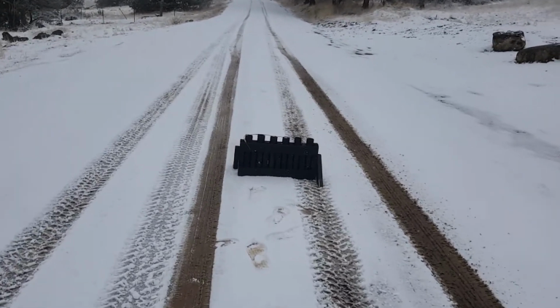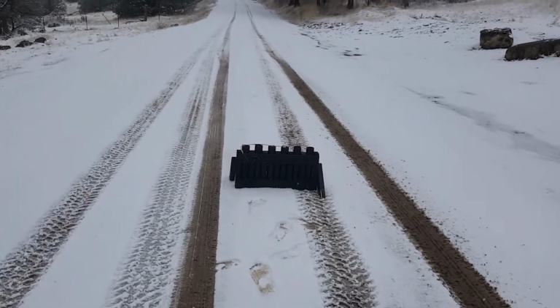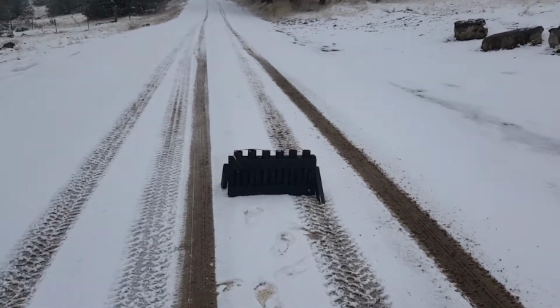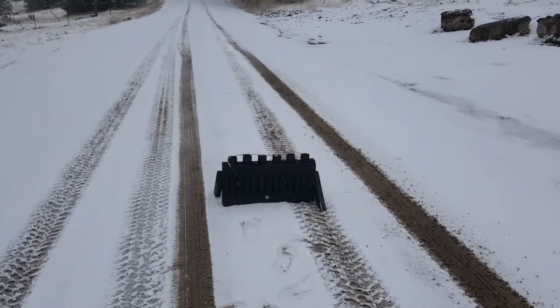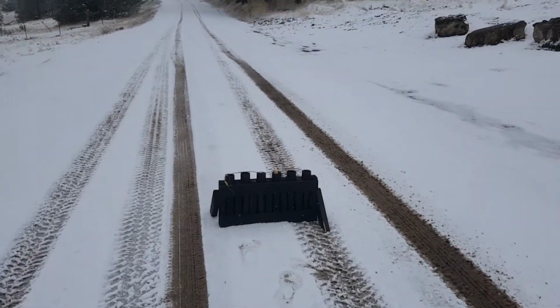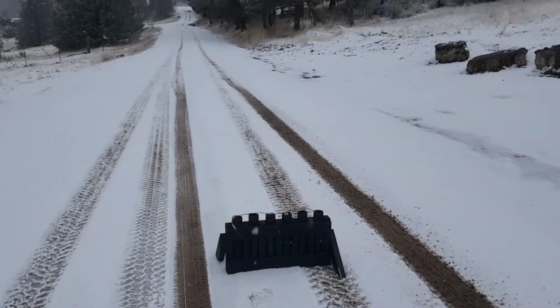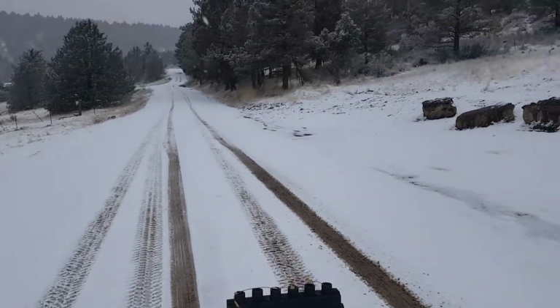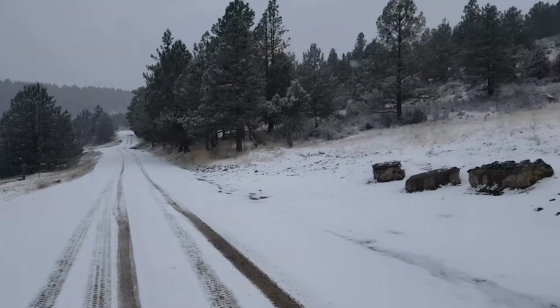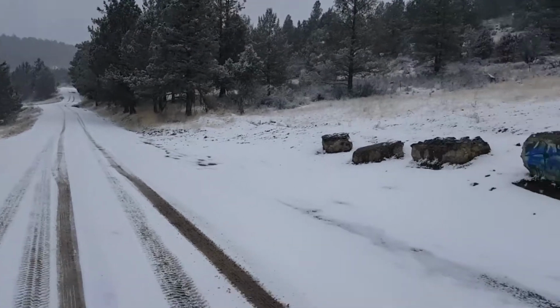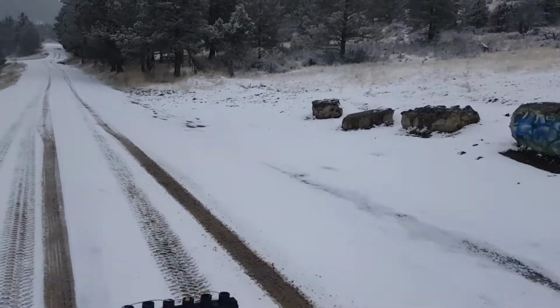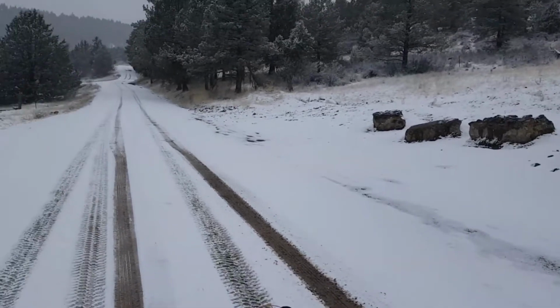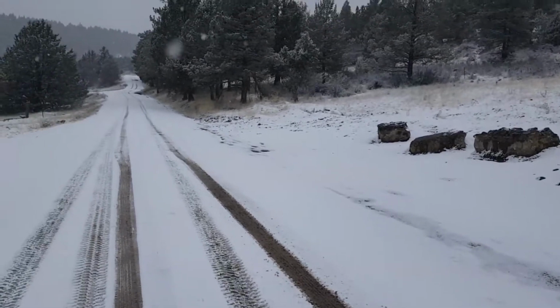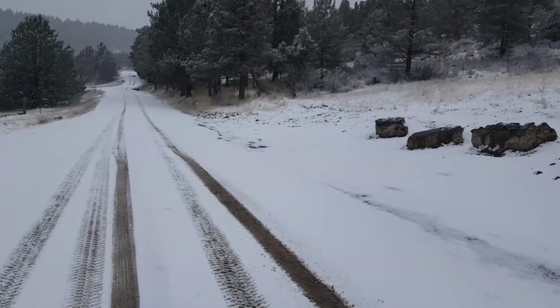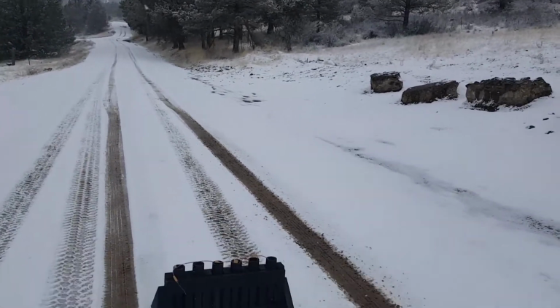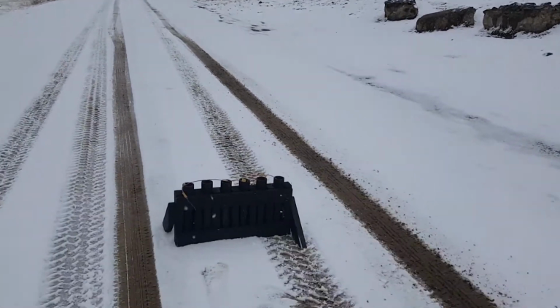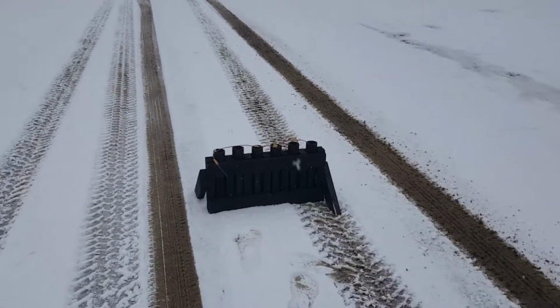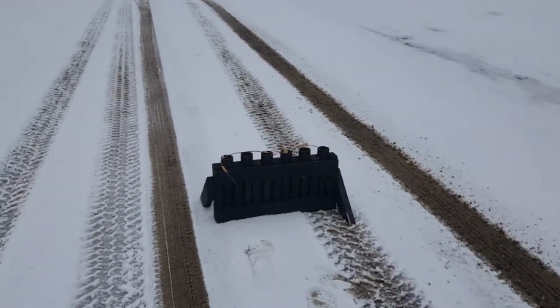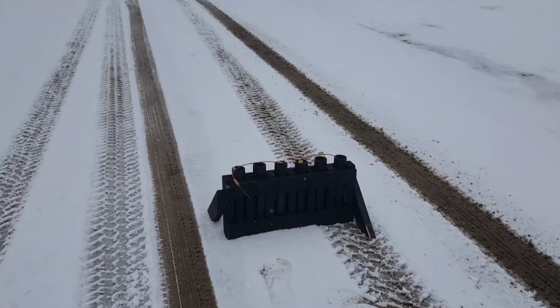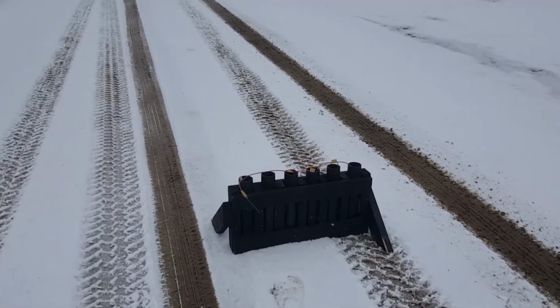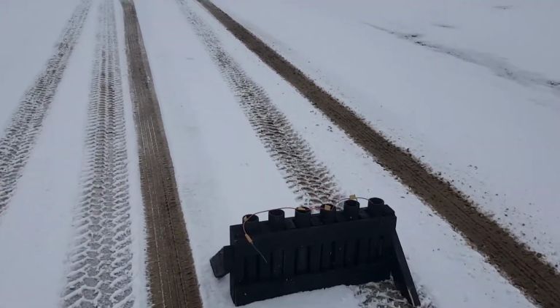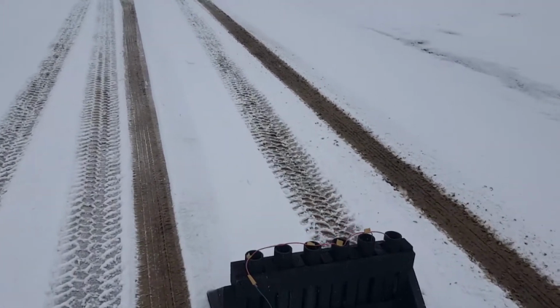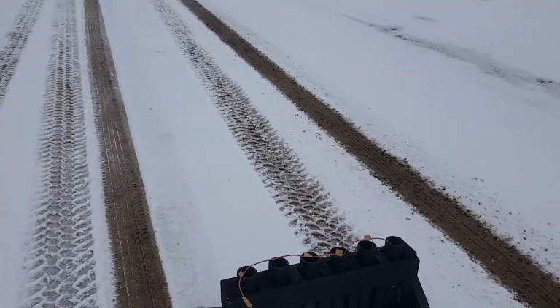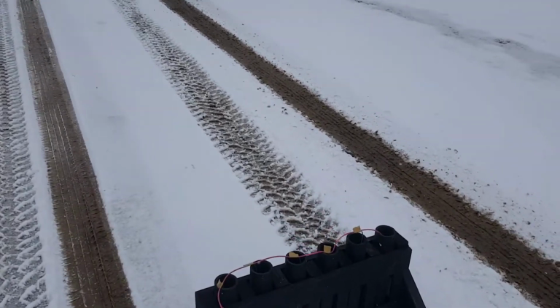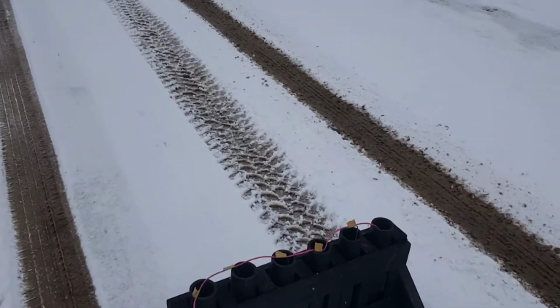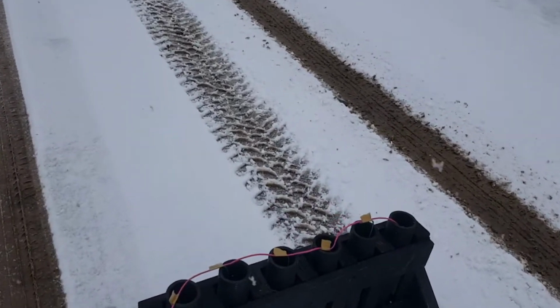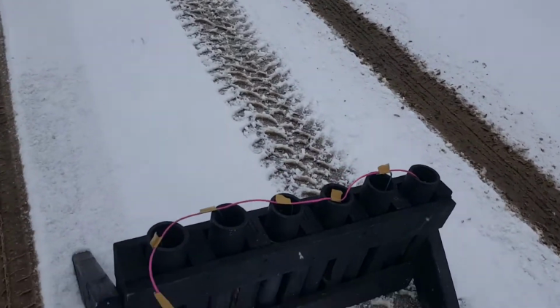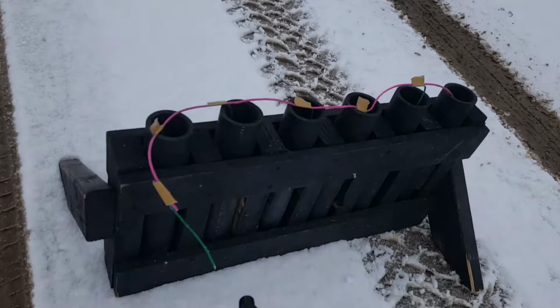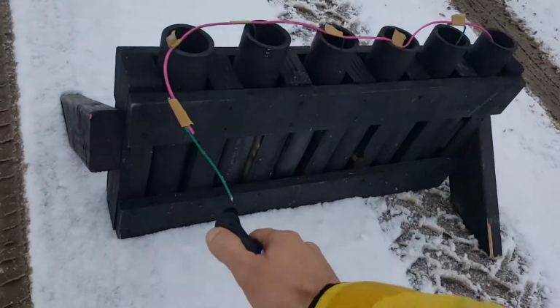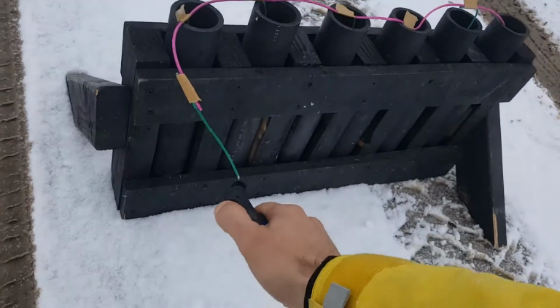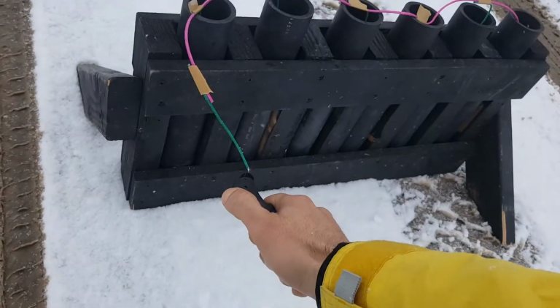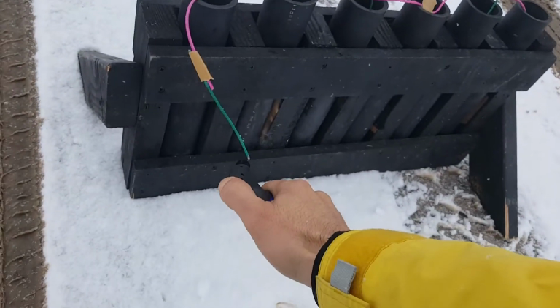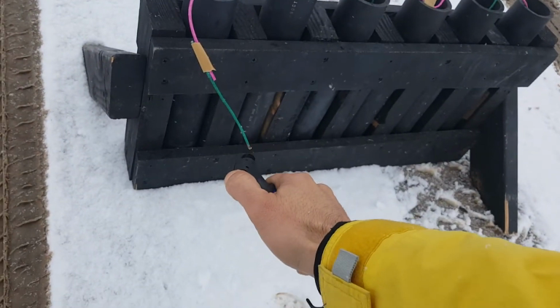Loaded six of them in here. I know it's not all the way dark yet, but we got red and green, red and green, red and green — some Merry Christmas colors. We'll see how good they do here.